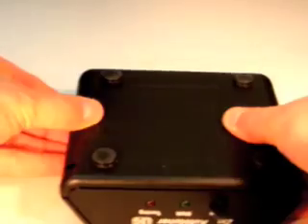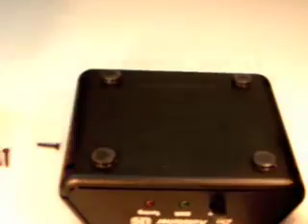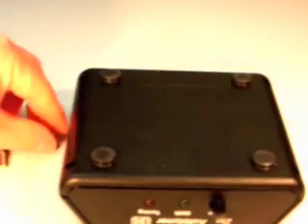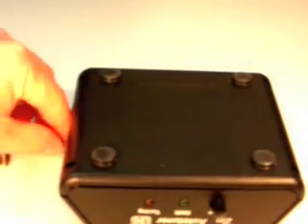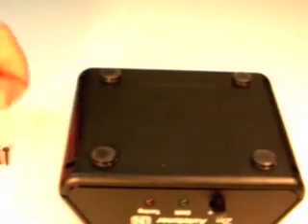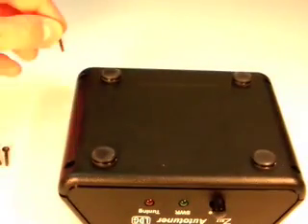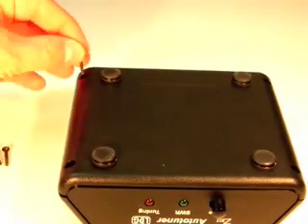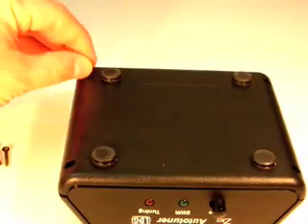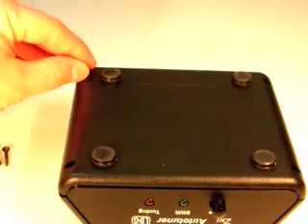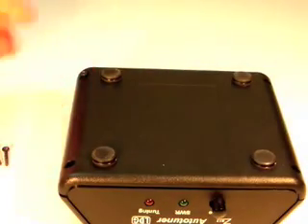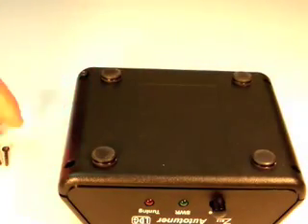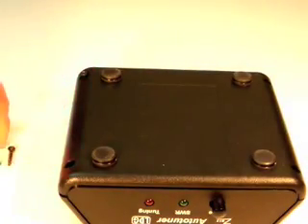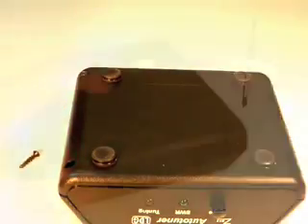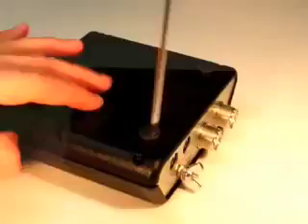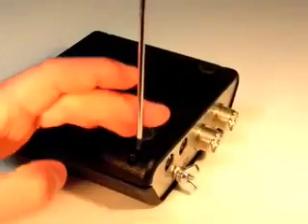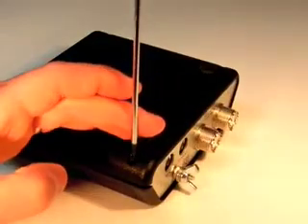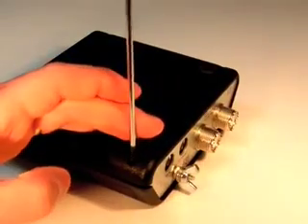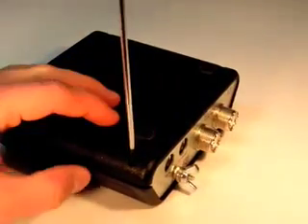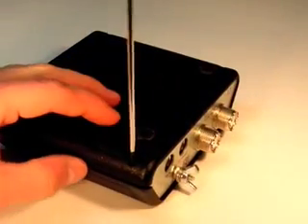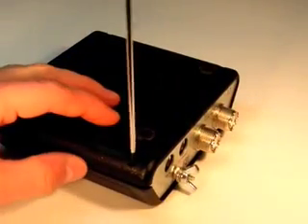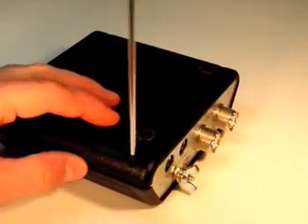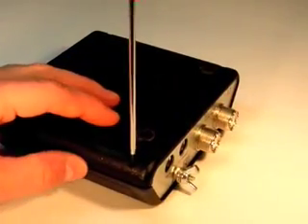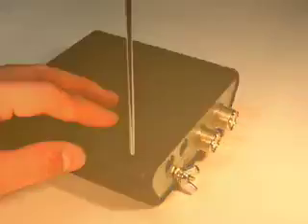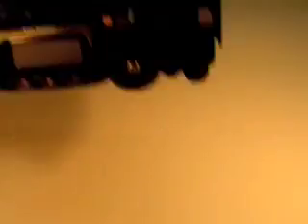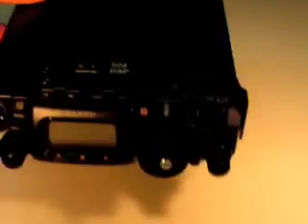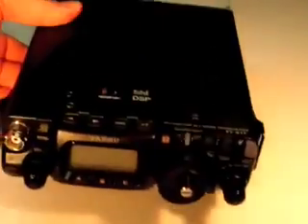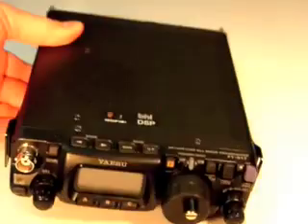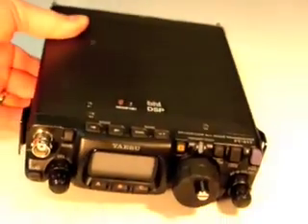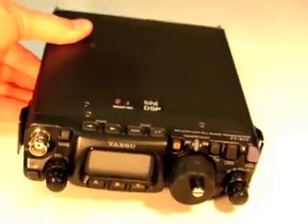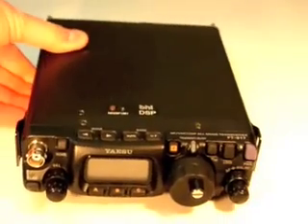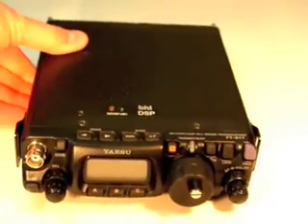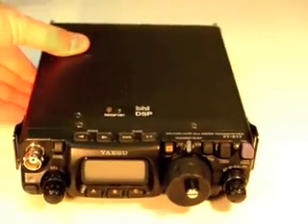Turn the Z817 over and reinstall the four screws, being careful not to over-tighten. Now you're ready to hook up the Z817. First, turn off the FT817.